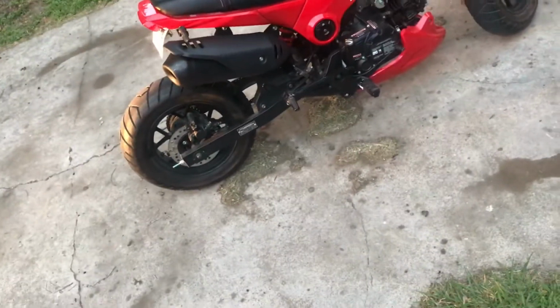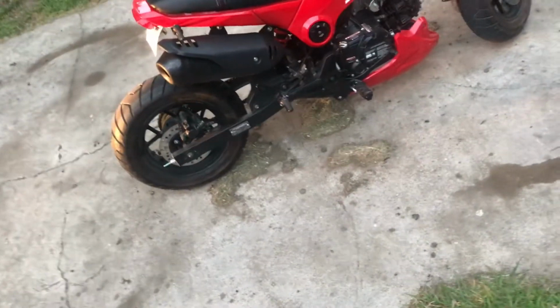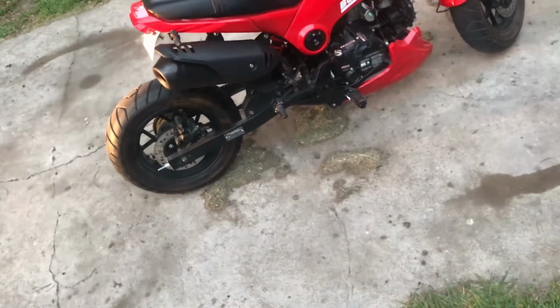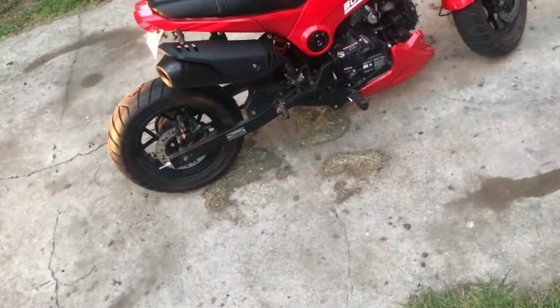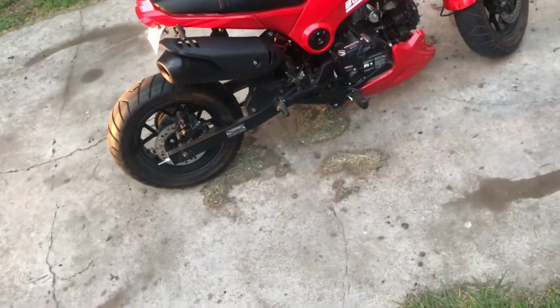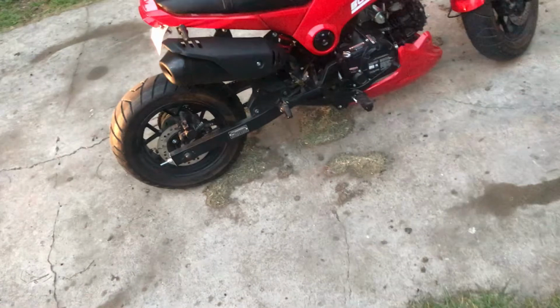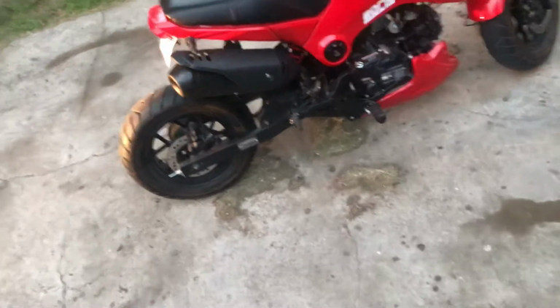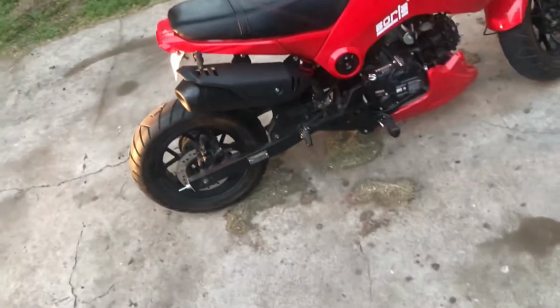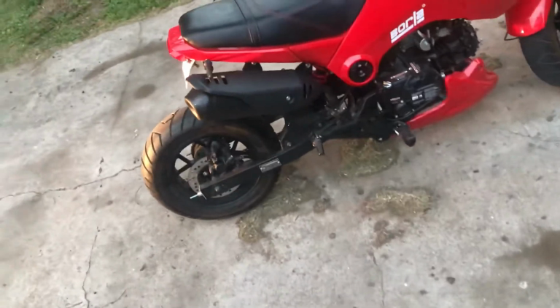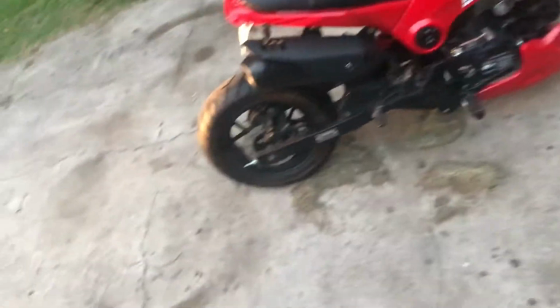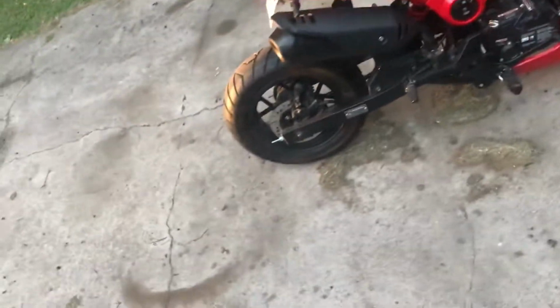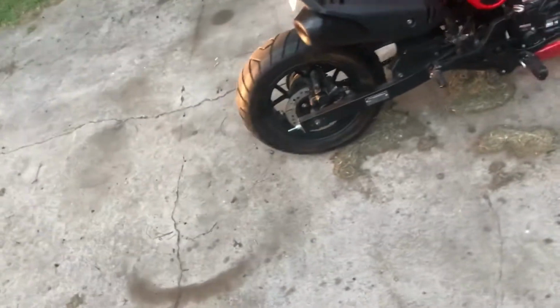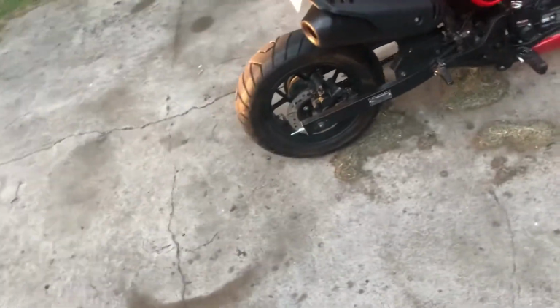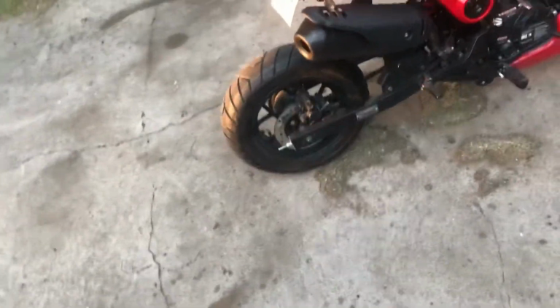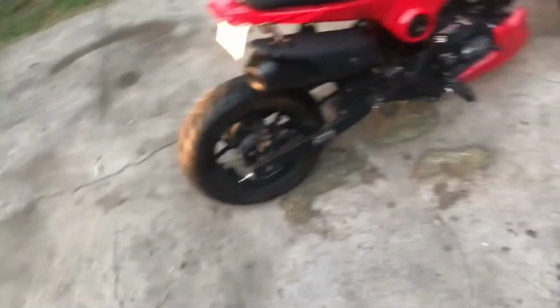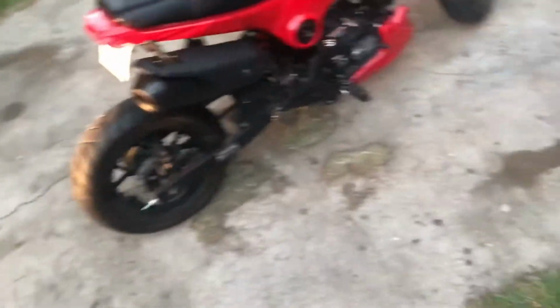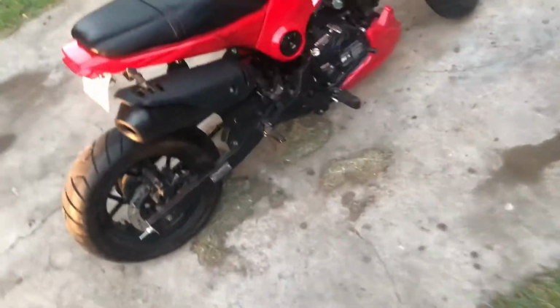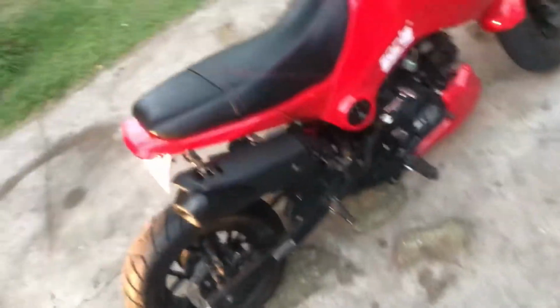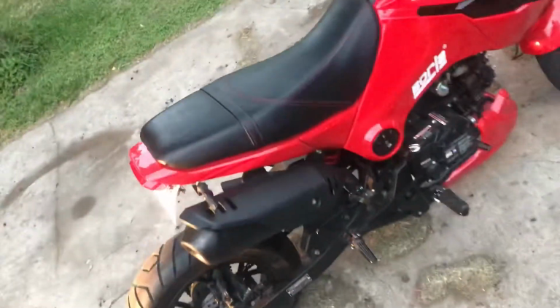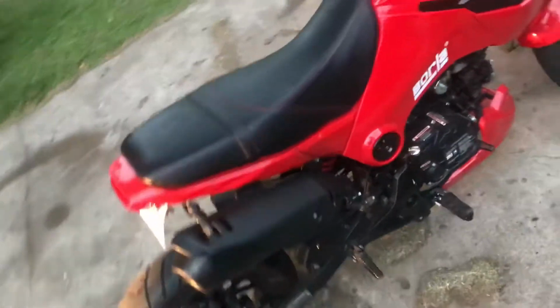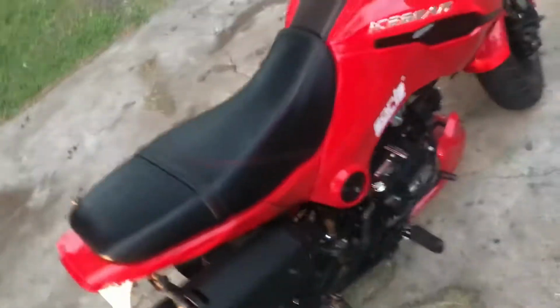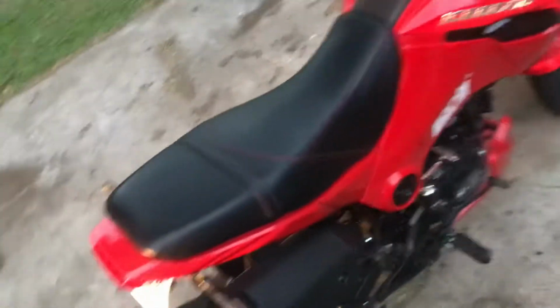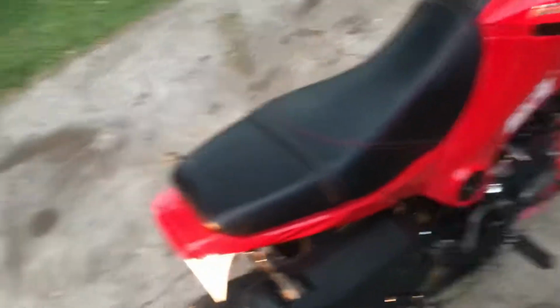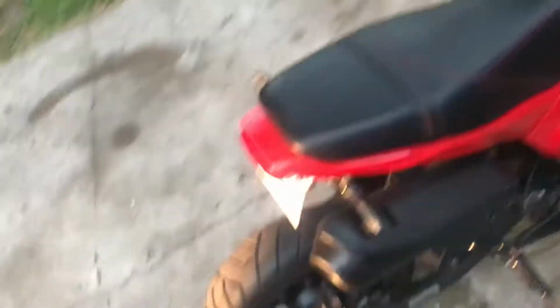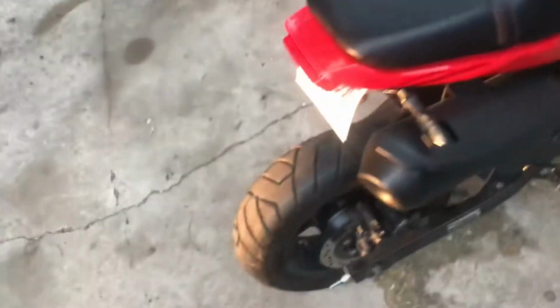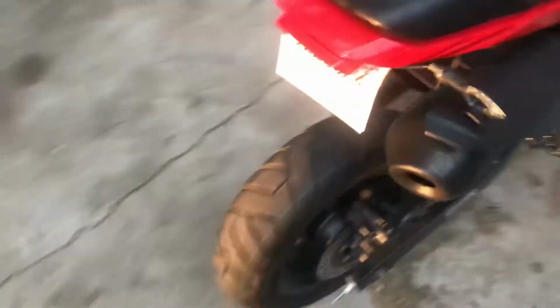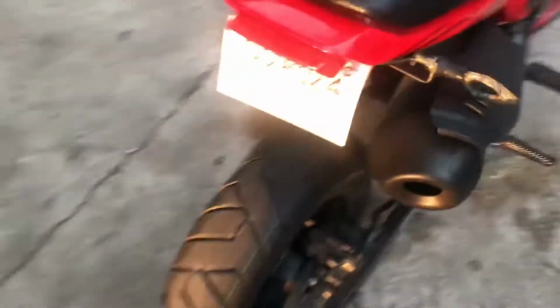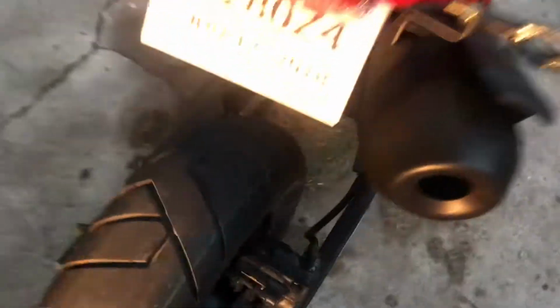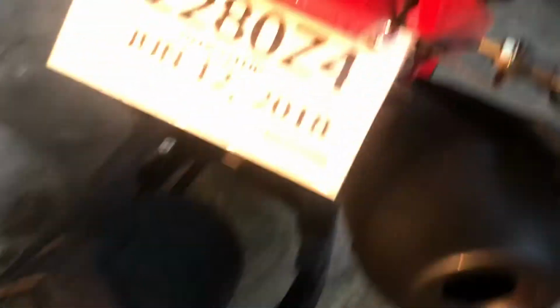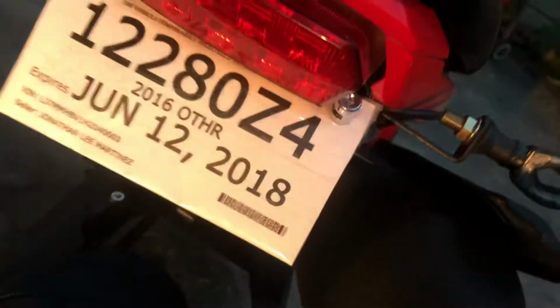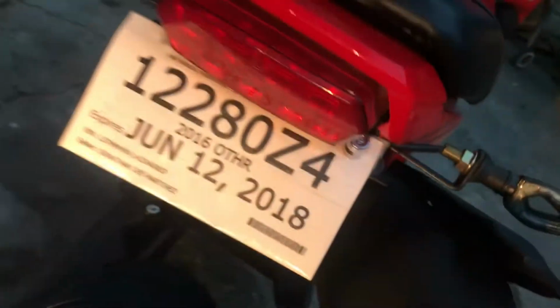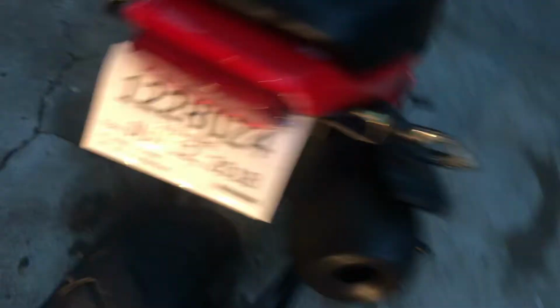I ordered a sprocket — it should be coming in by tomorrow. I also added some LEDs to it, to the license plate. They're right there.